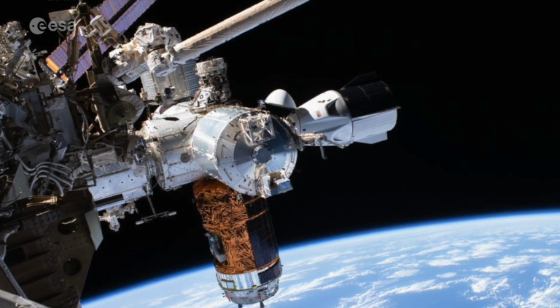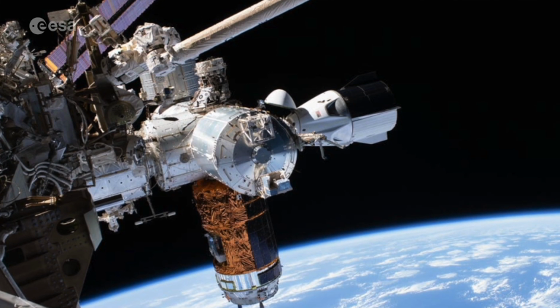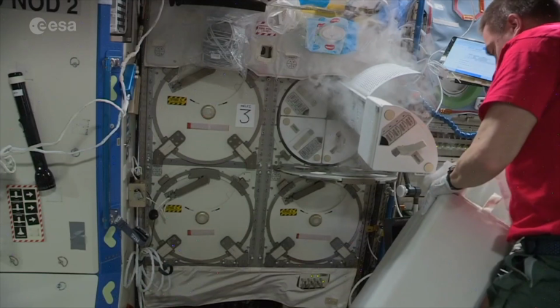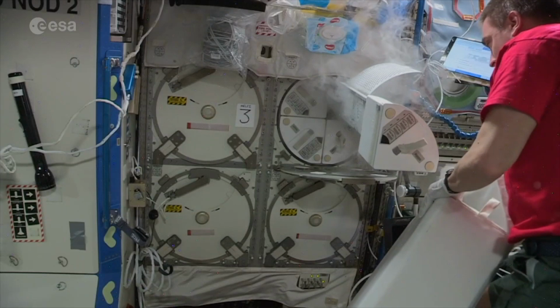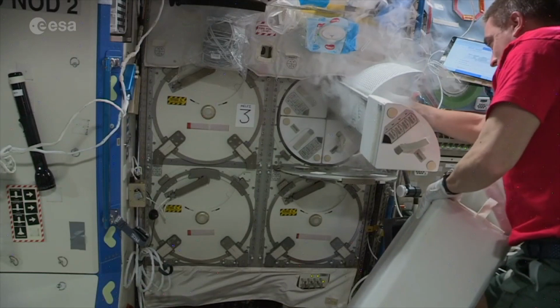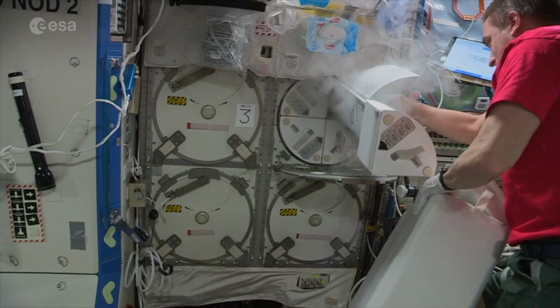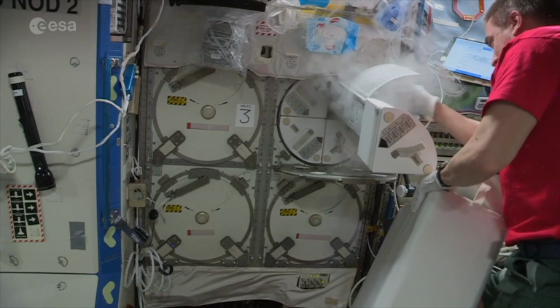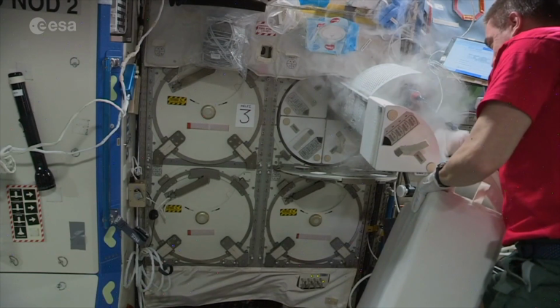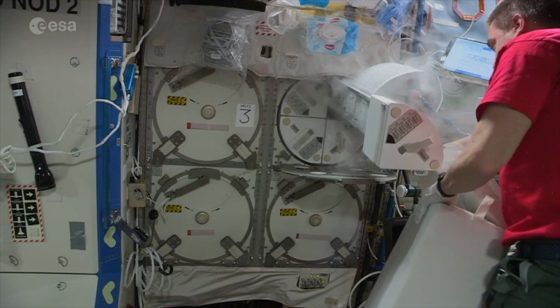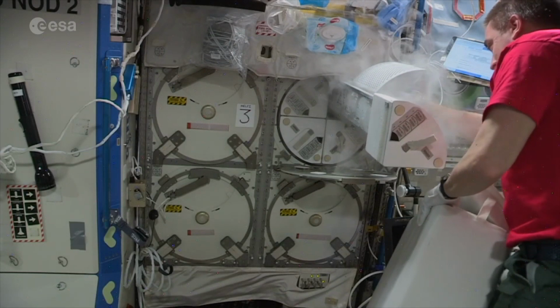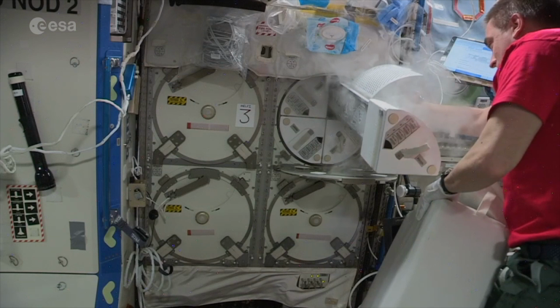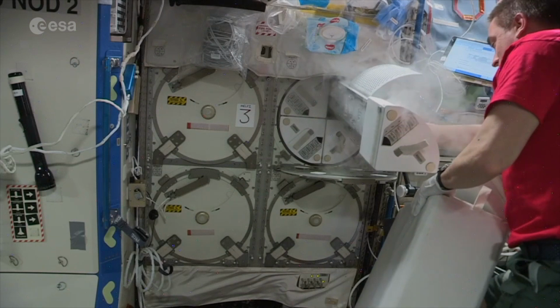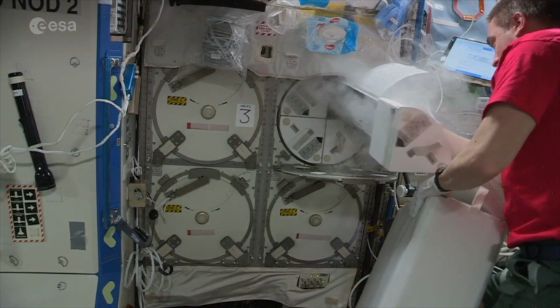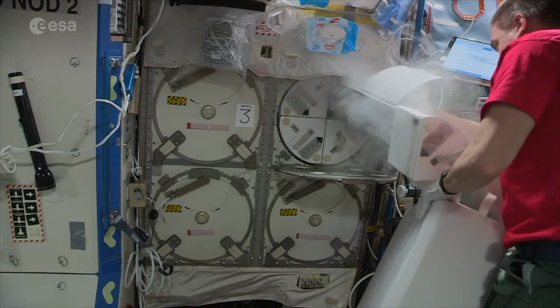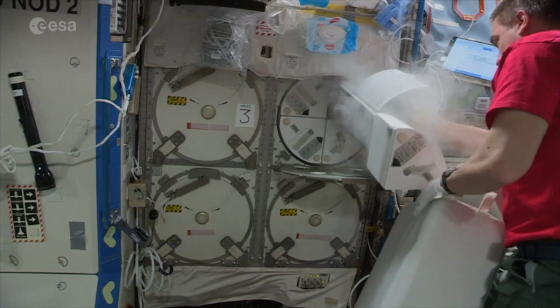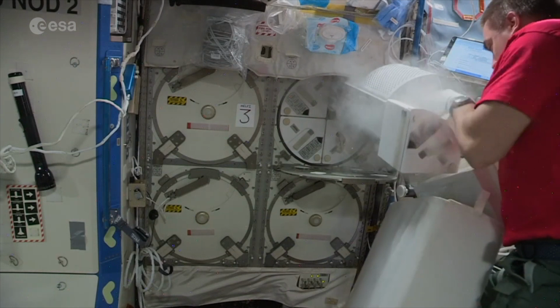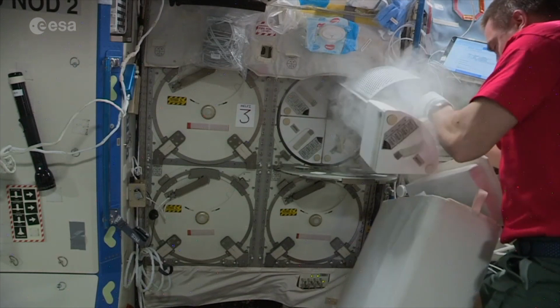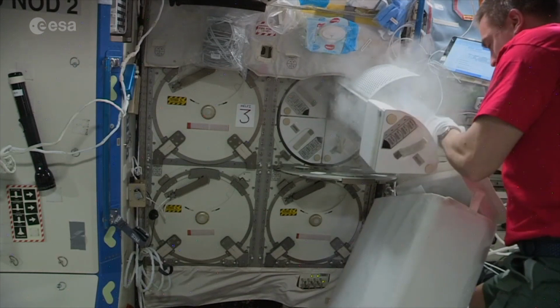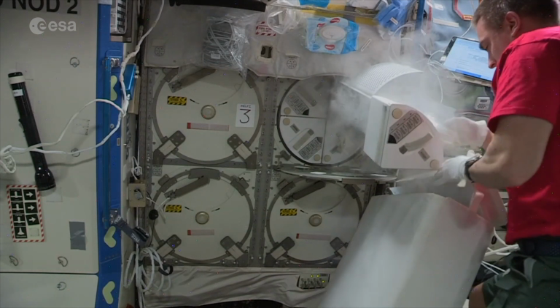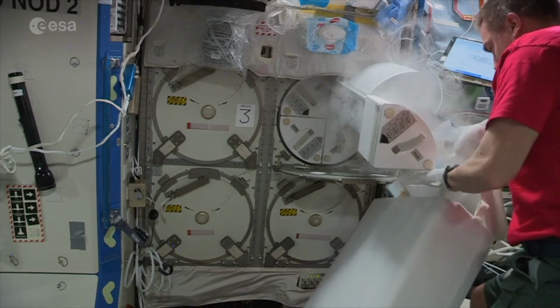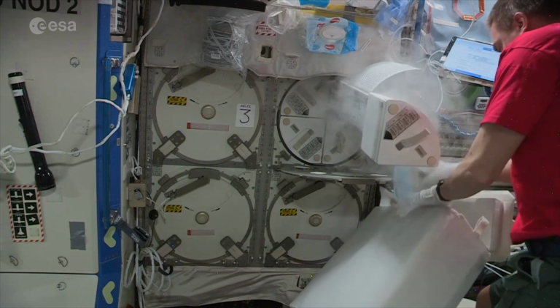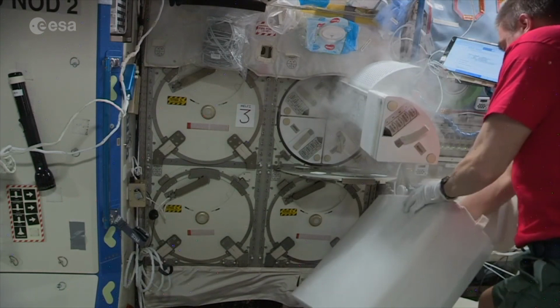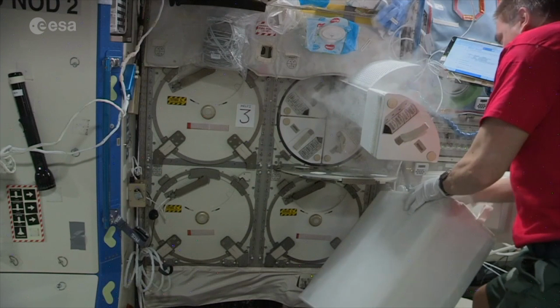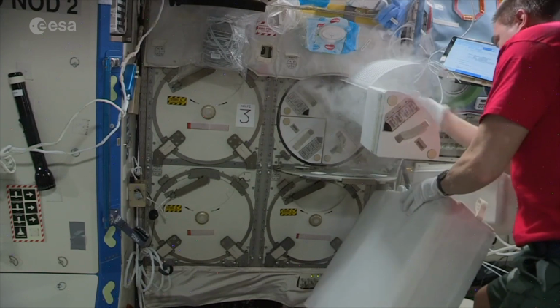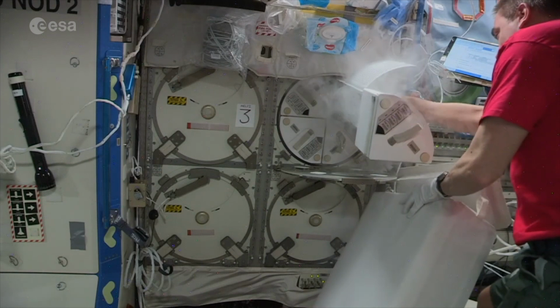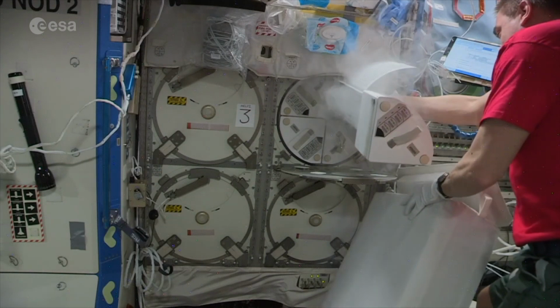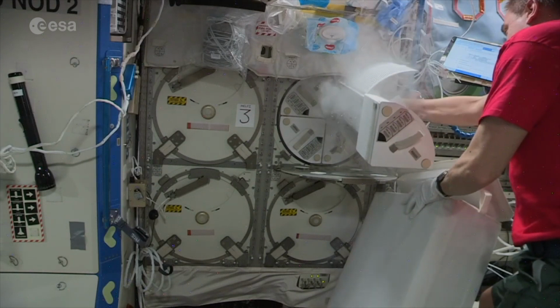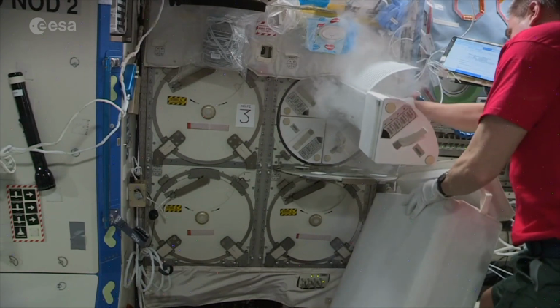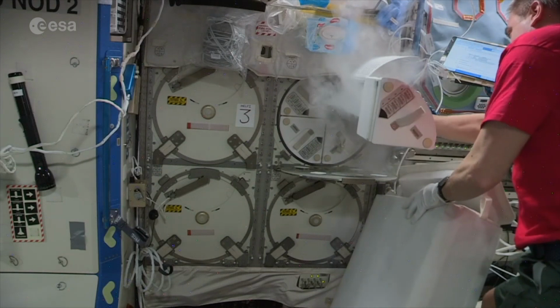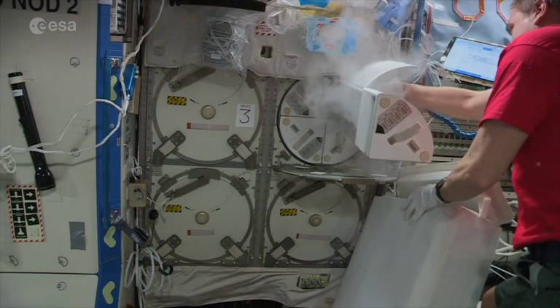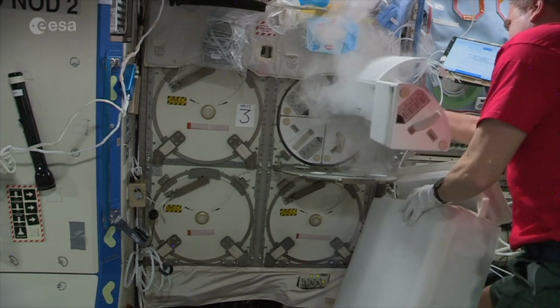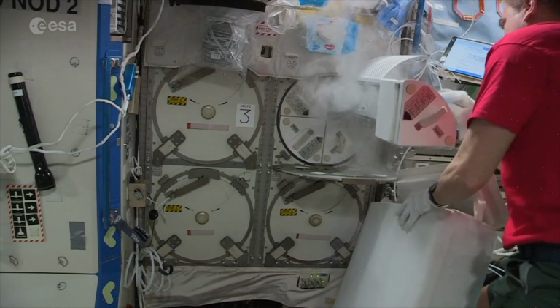We work with the scientists to make sure that their science is in a safe configuration on the trip up, while it's on station, and on the trip down, and it remains at whatever their required temperature is the entire time.